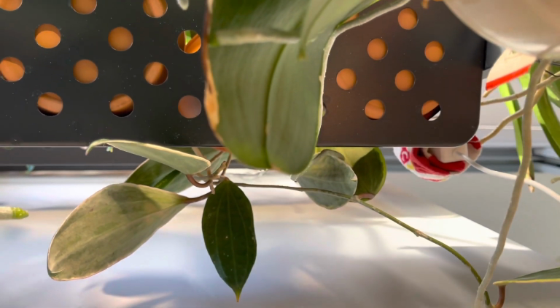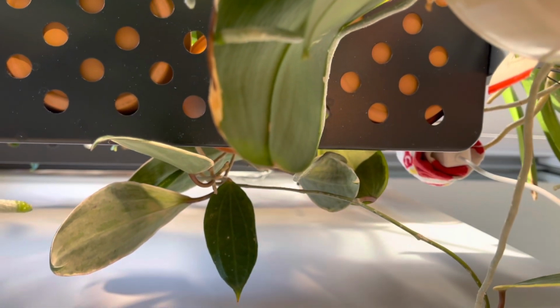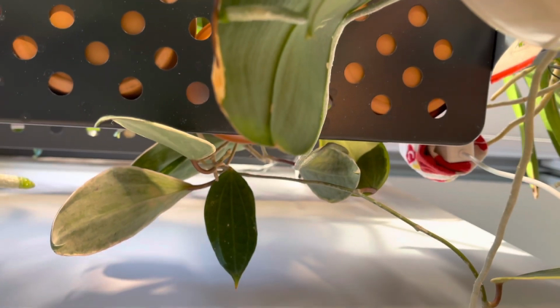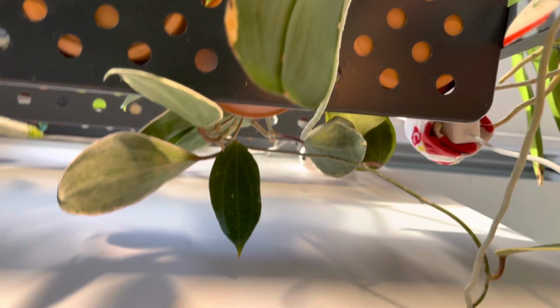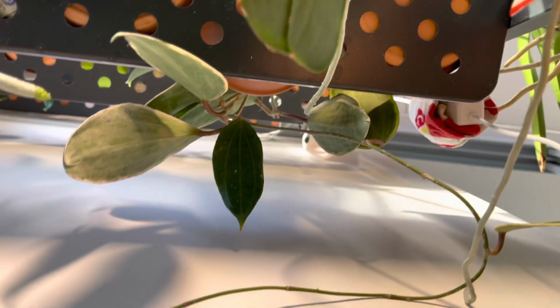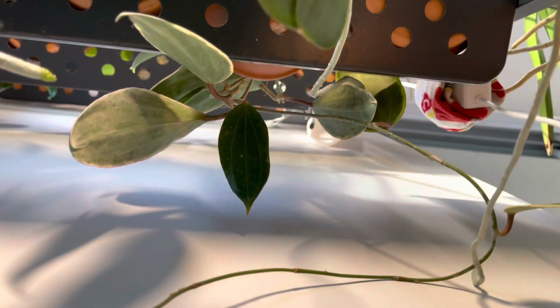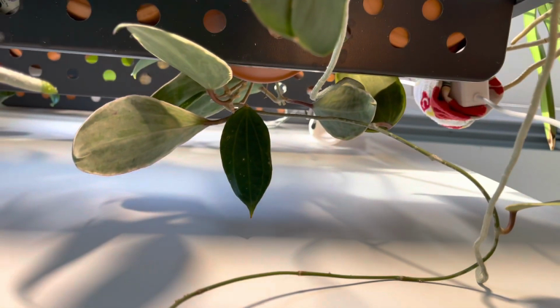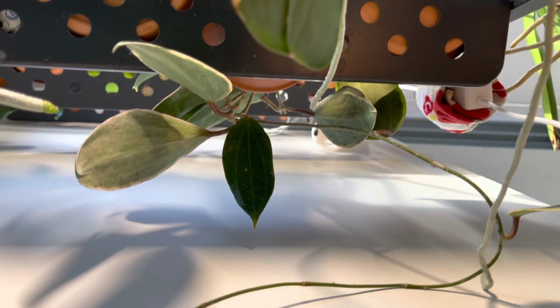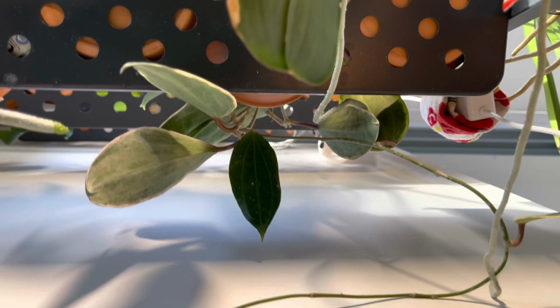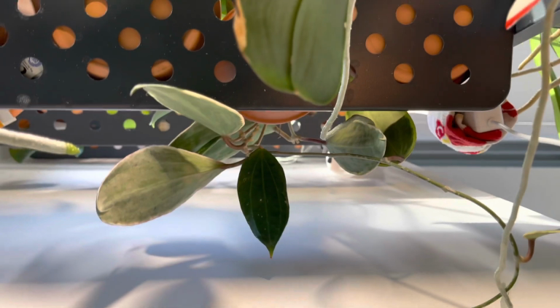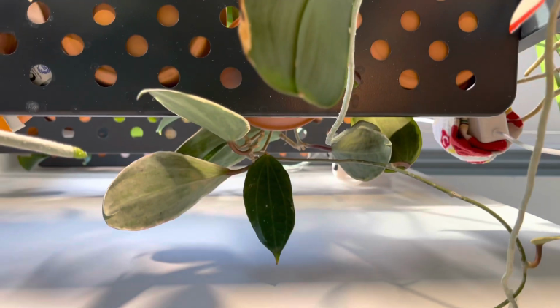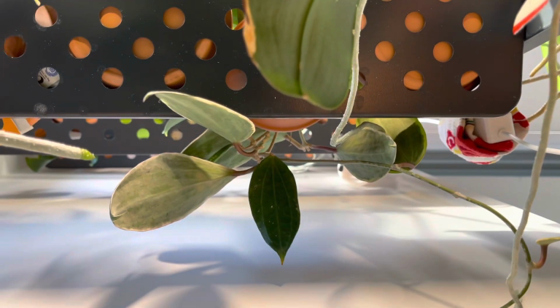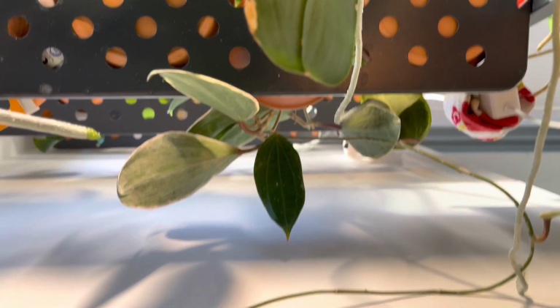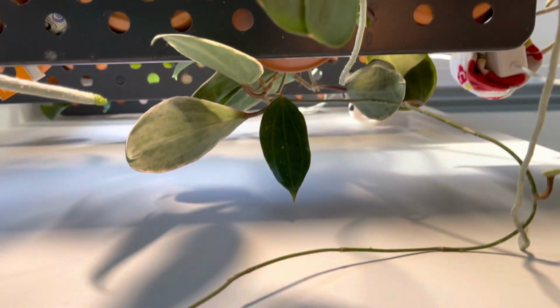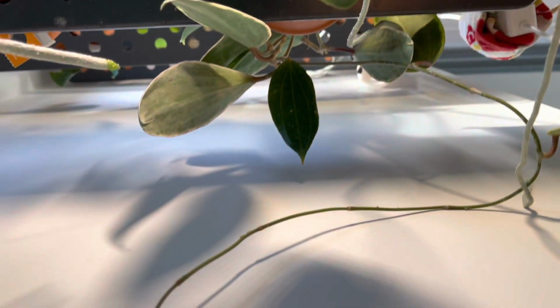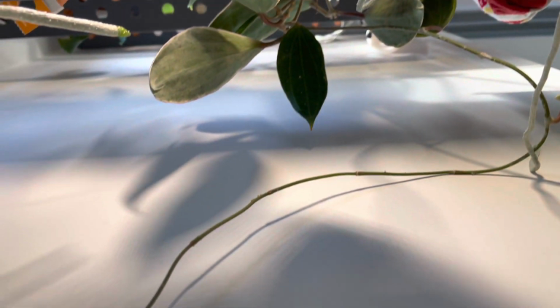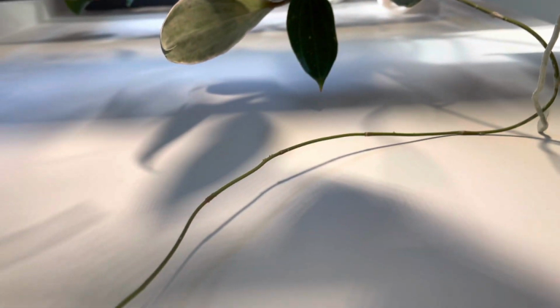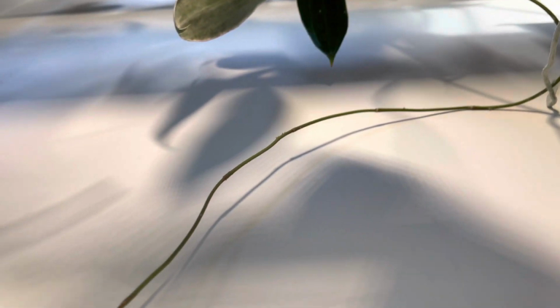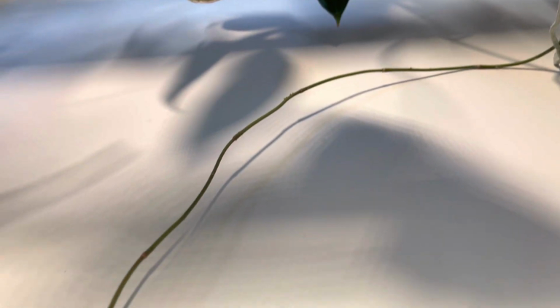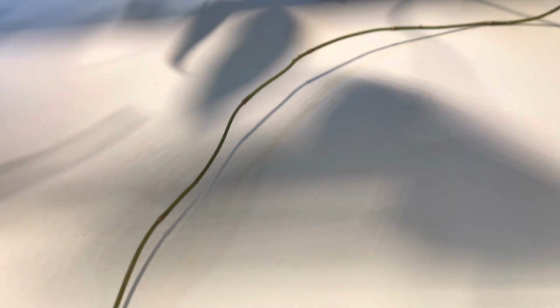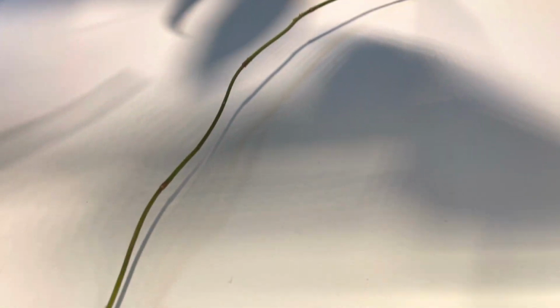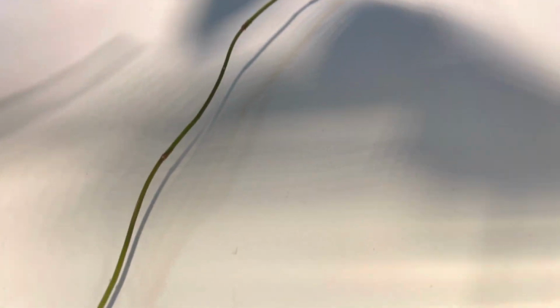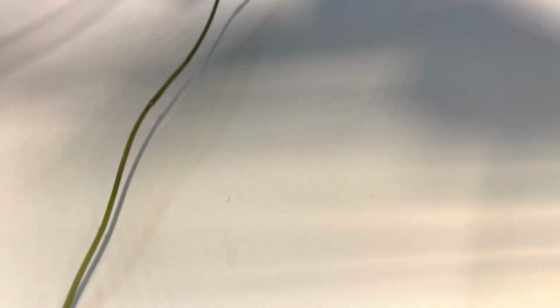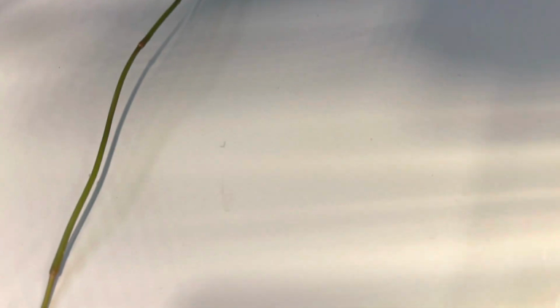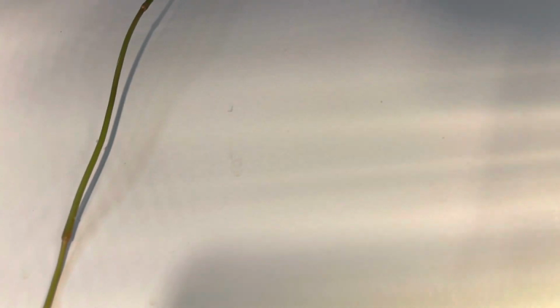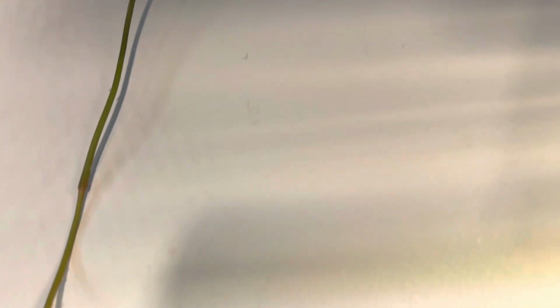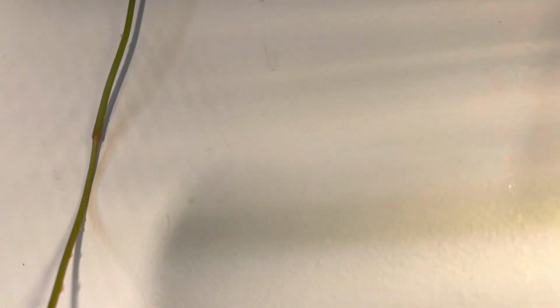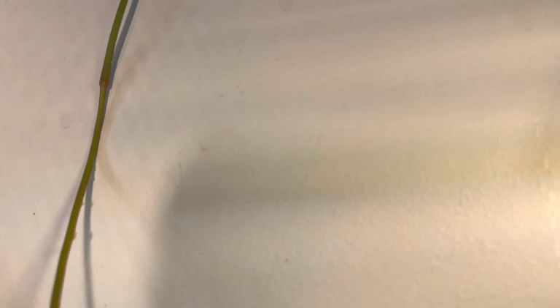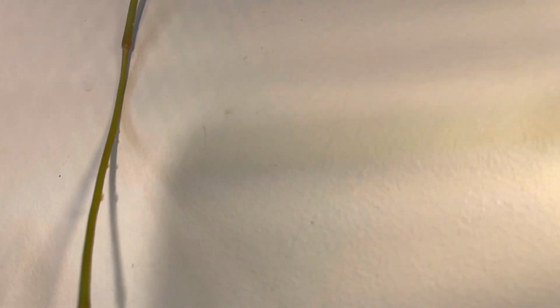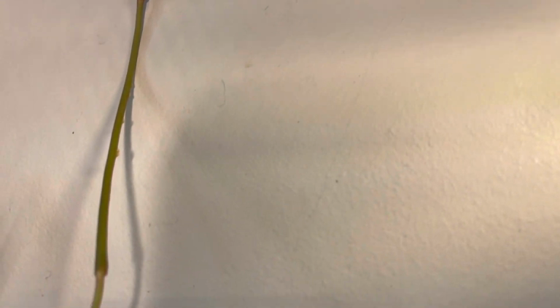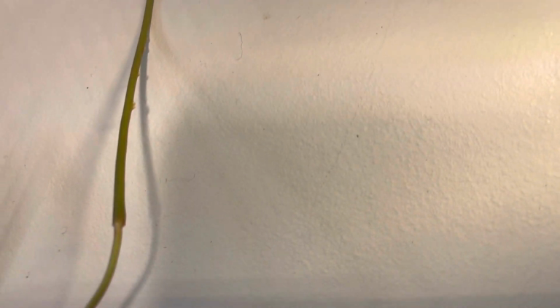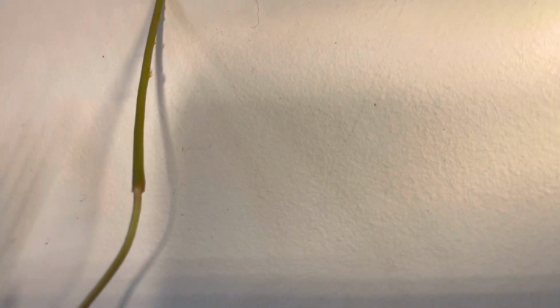New tendrils normally push out new peduncles to give flowers. The plant's still a little bit young, so I don't think I'll get any flowers this year, but if I do, it will be a nice surprise.